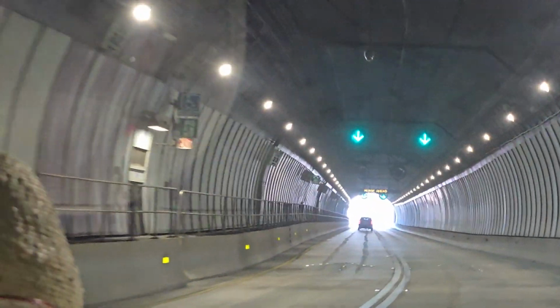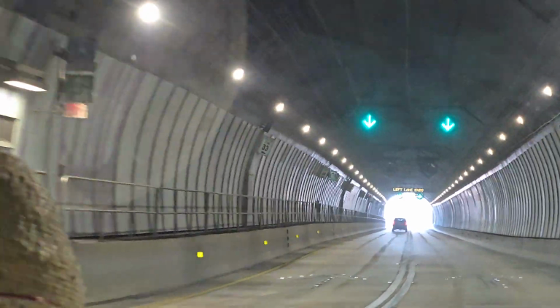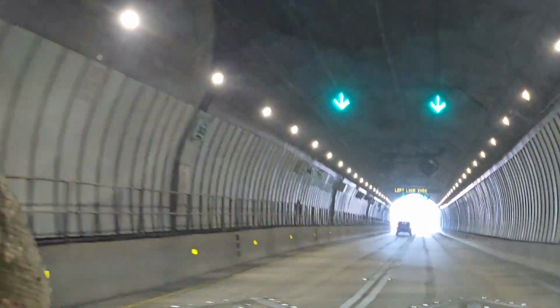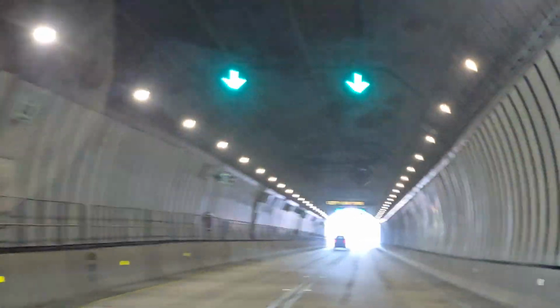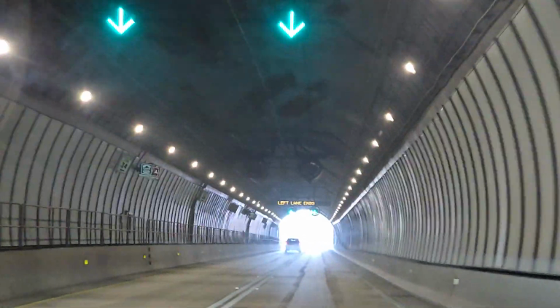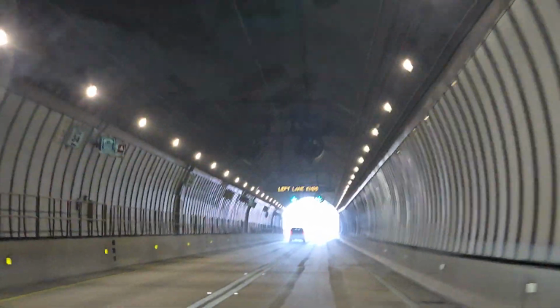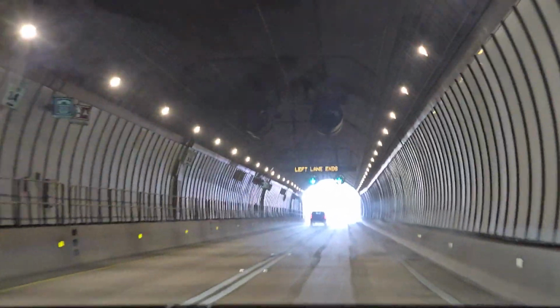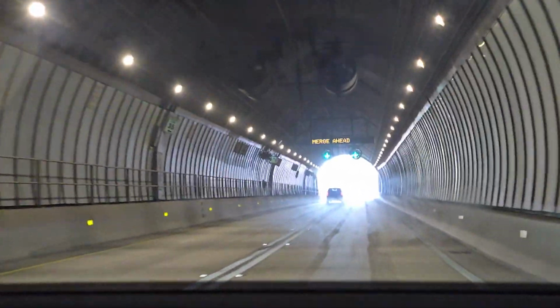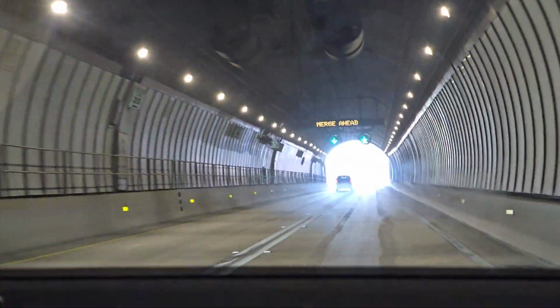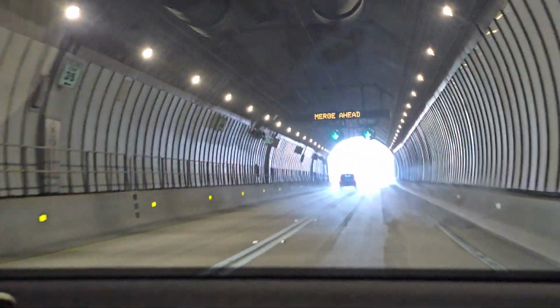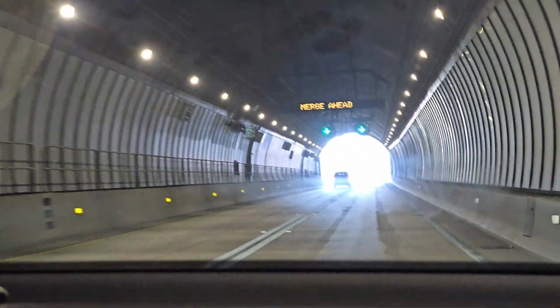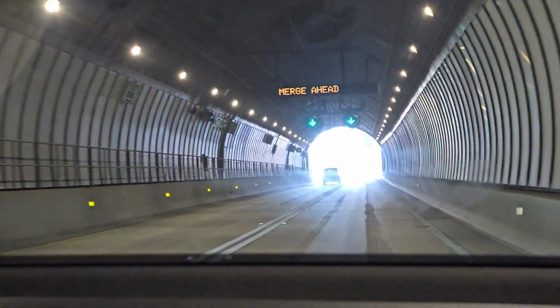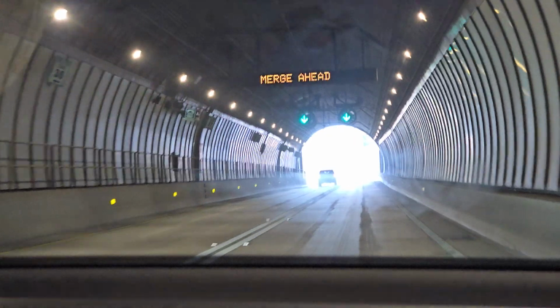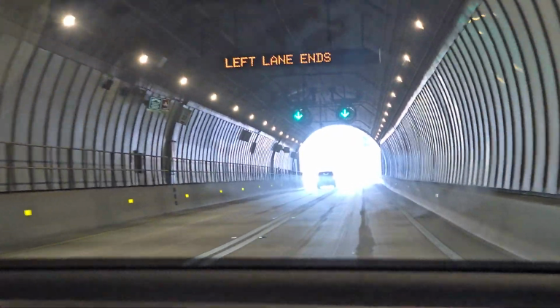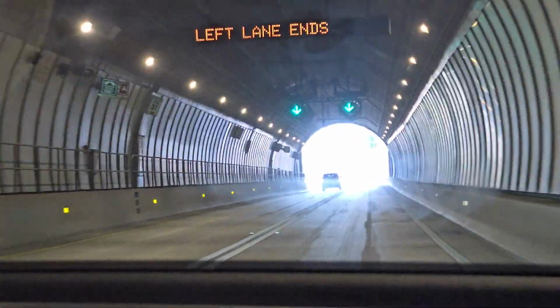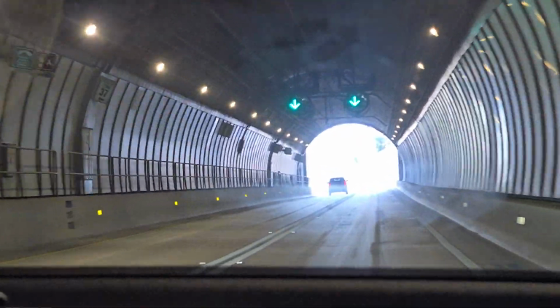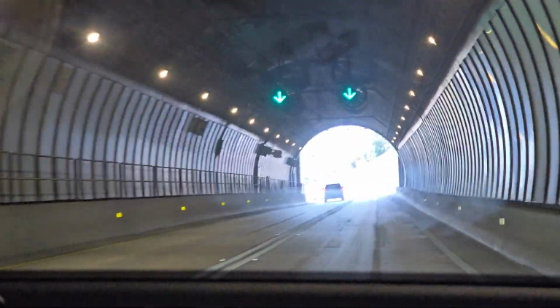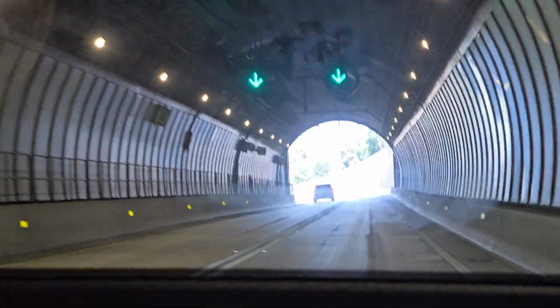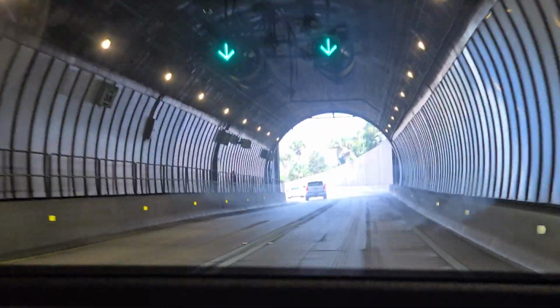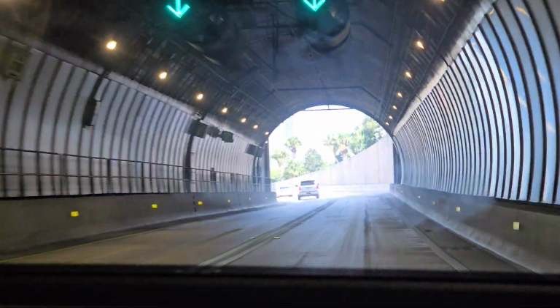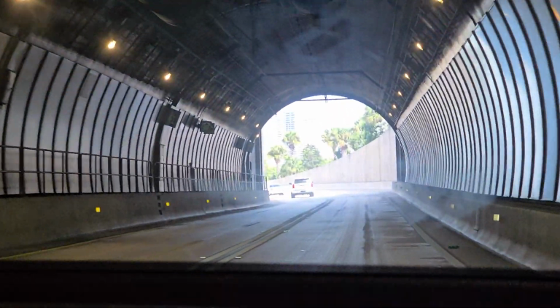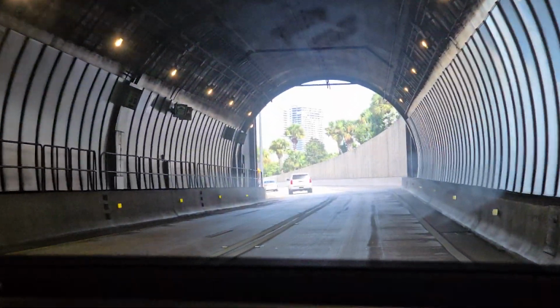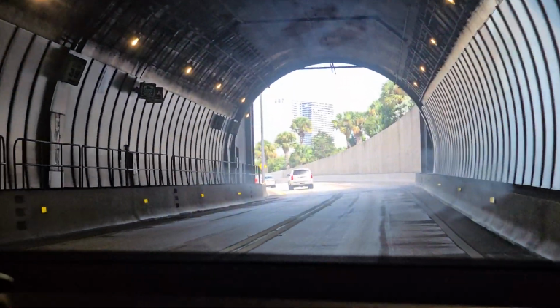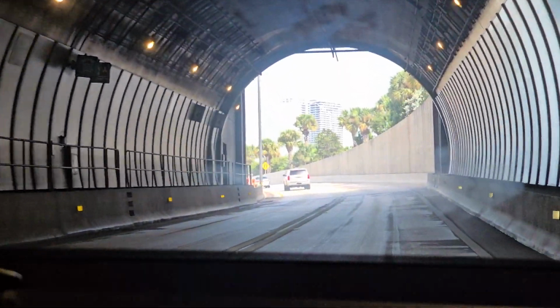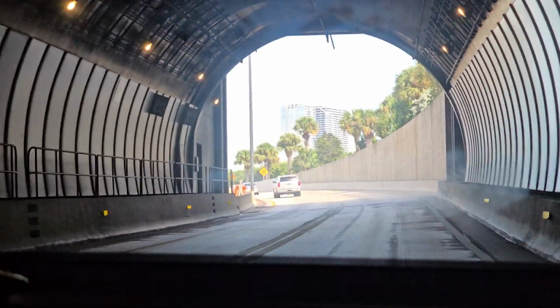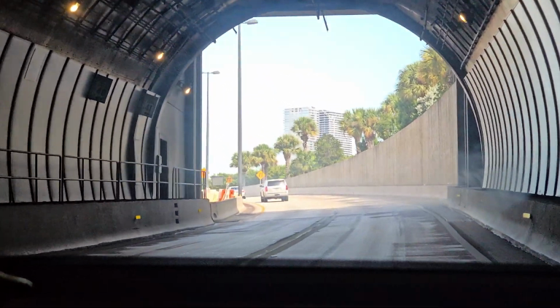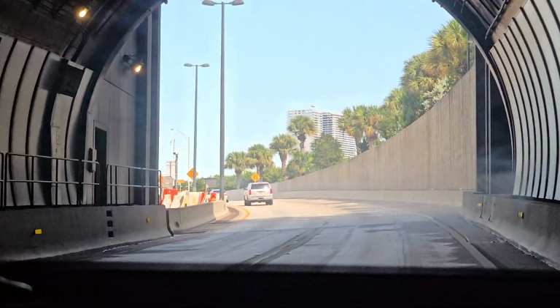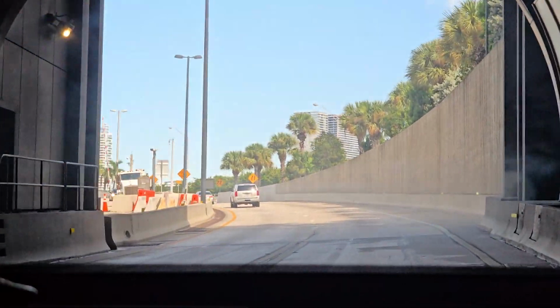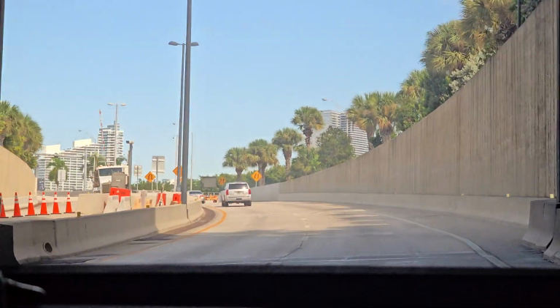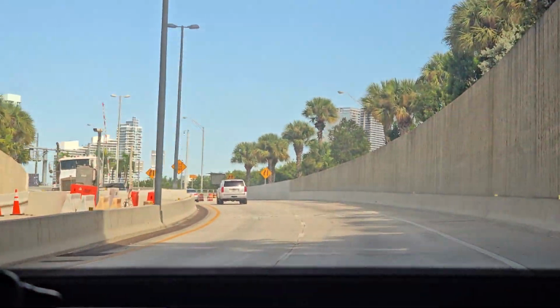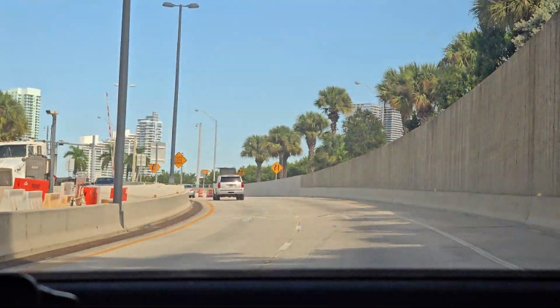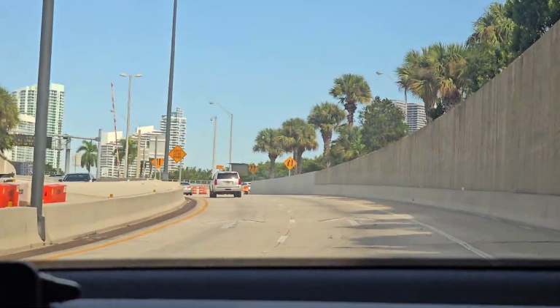The tunnel is almost over, and in a minute we will be driving on the big bridge with a view of the Intracoastal and a view of downtown Miami.